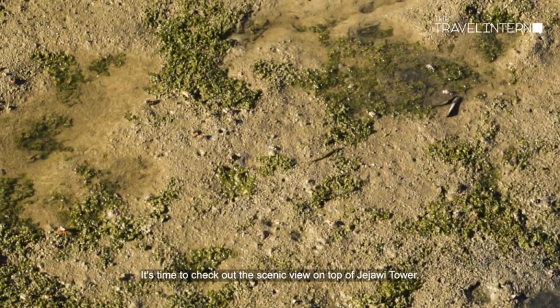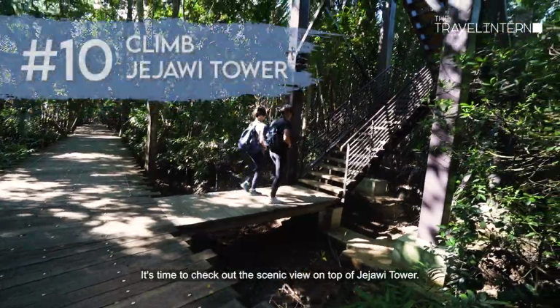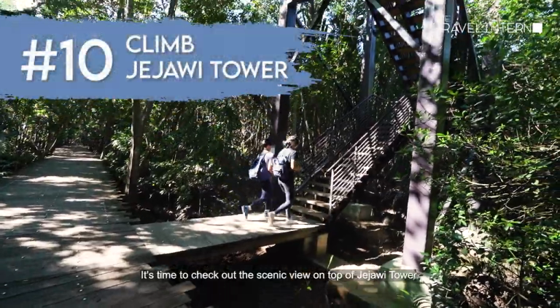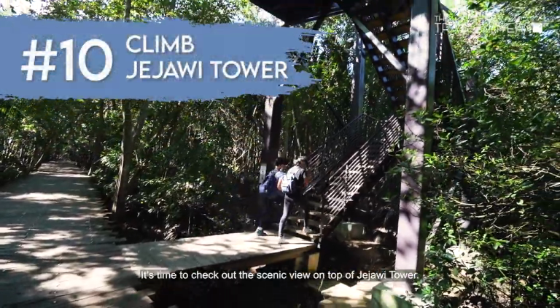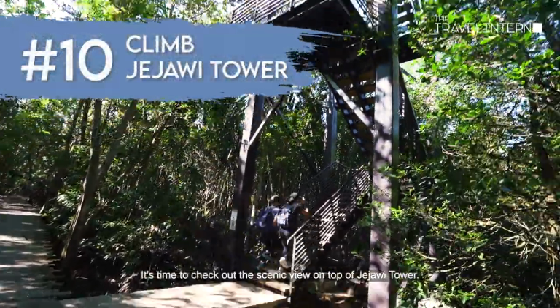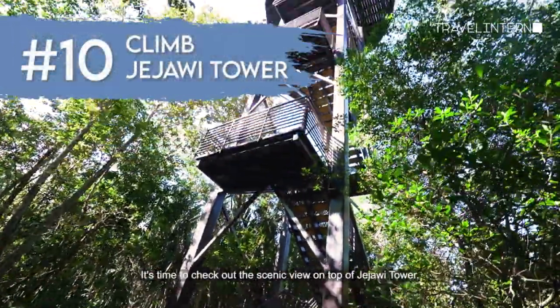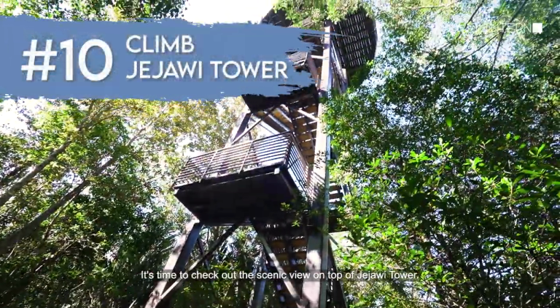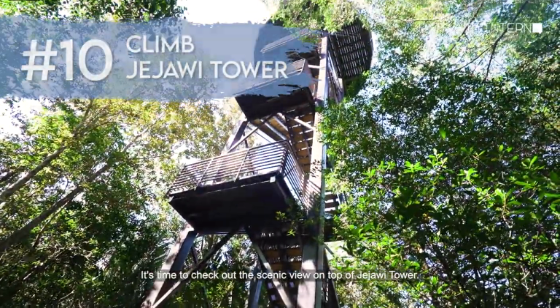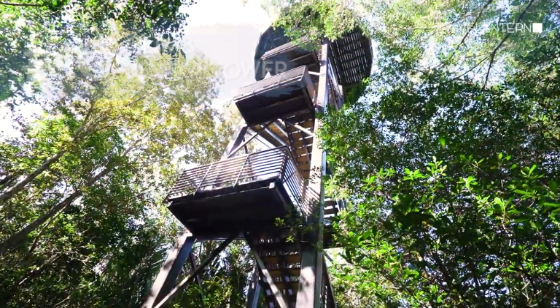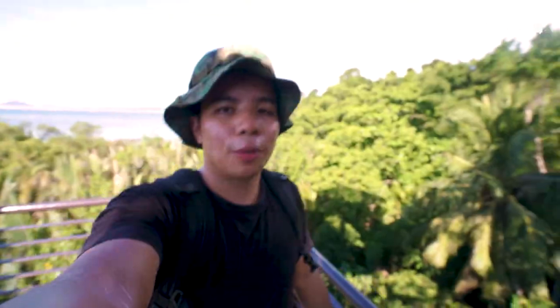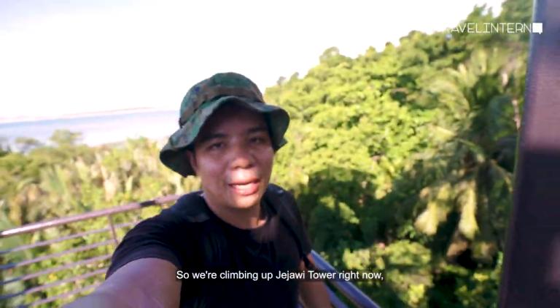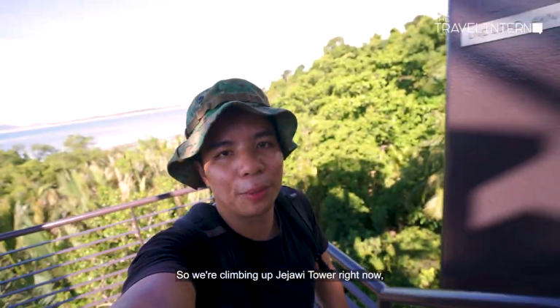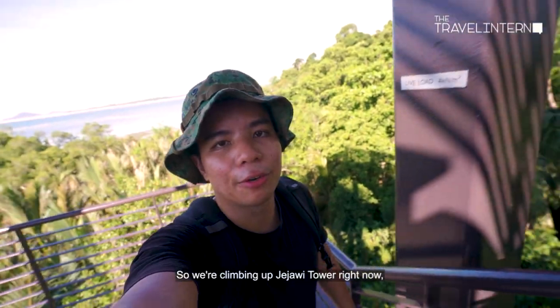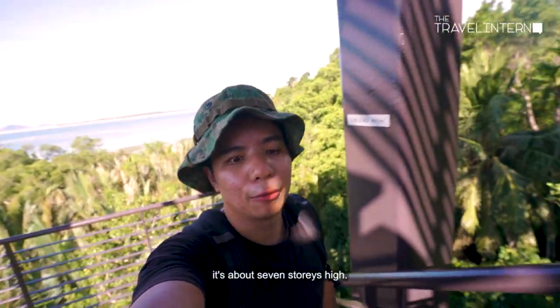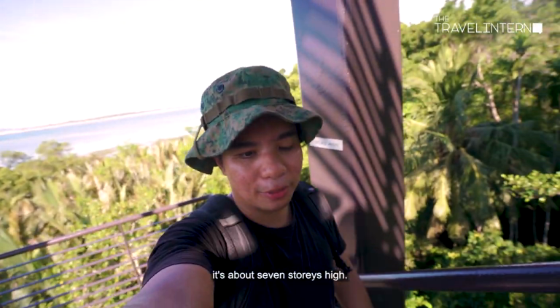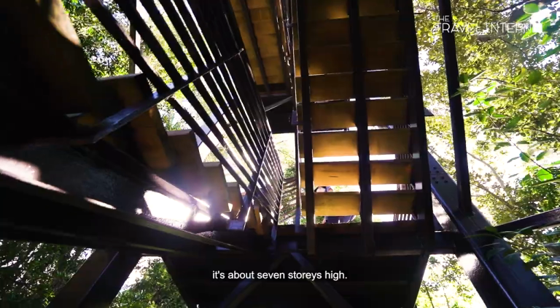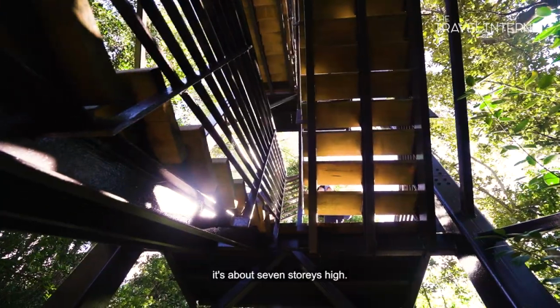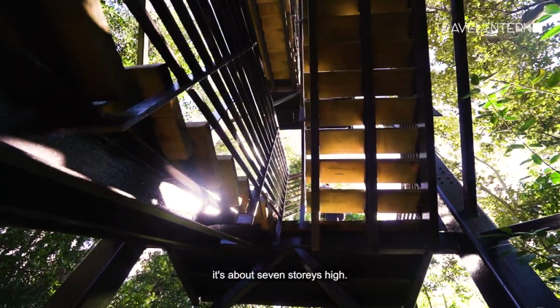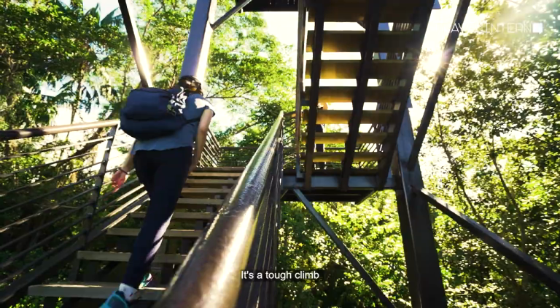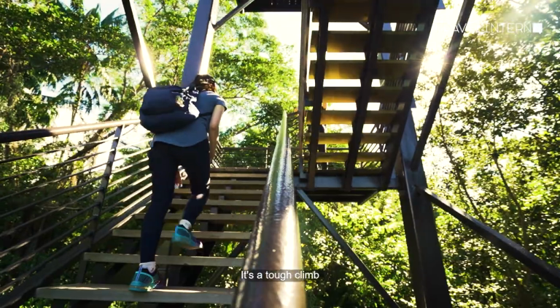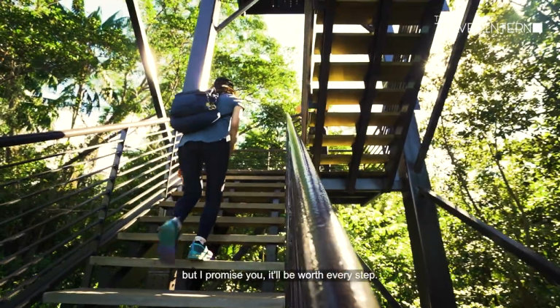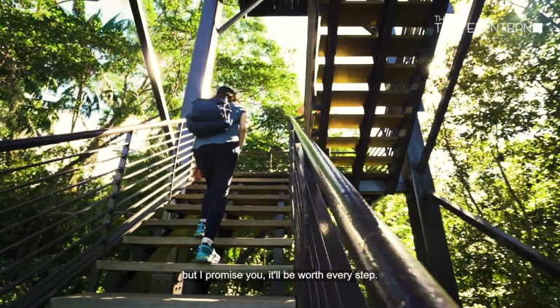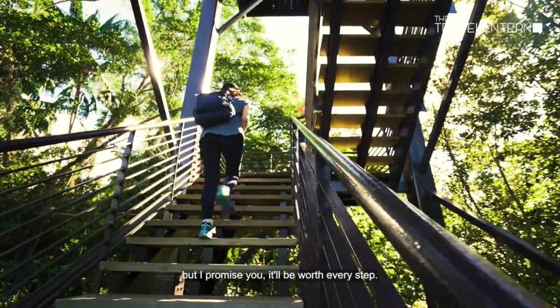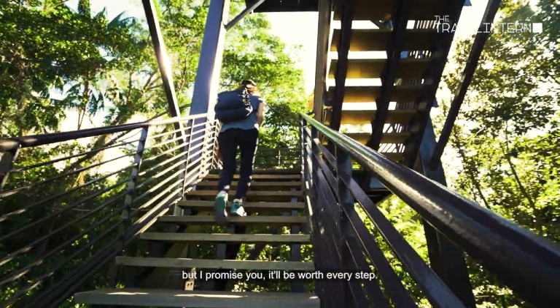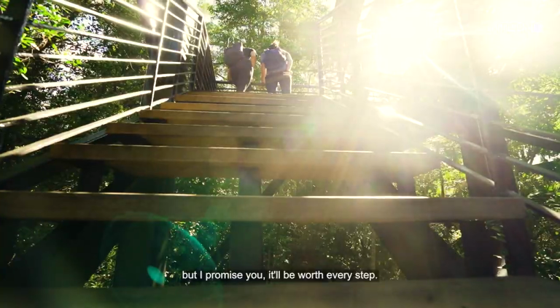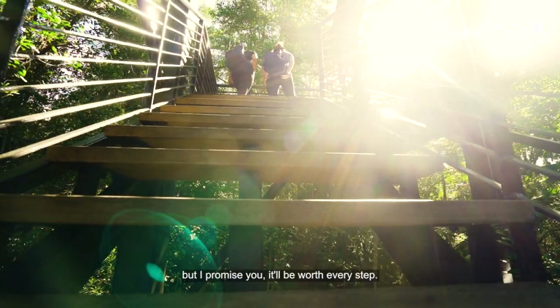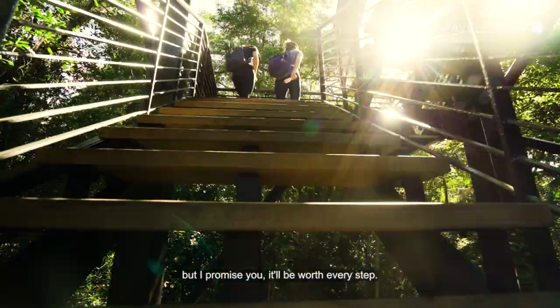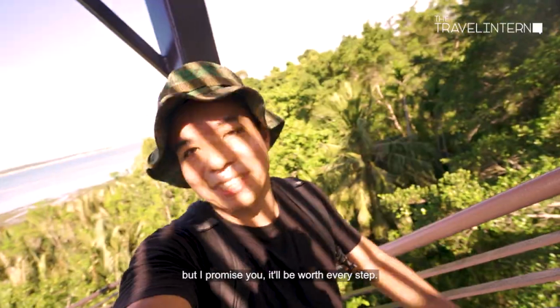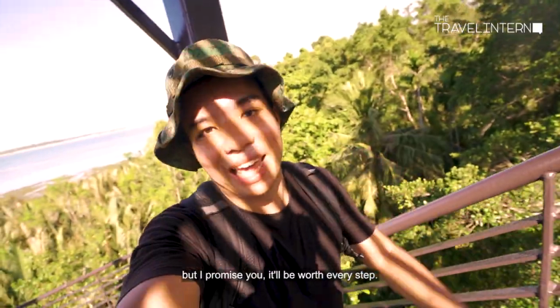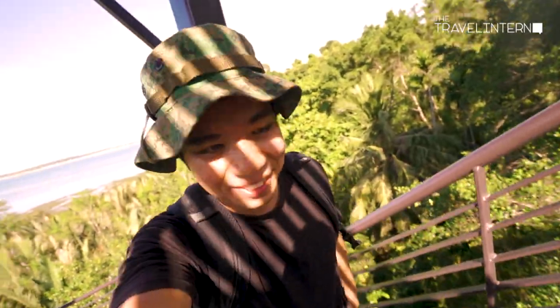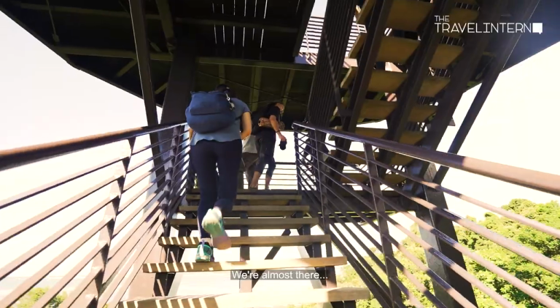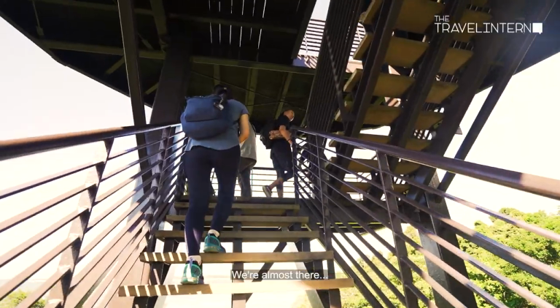It's time to check out the scenic view on top of Jejawi Tower. We're climbing up Jejawi Tower right now — it's about seven stories high. It's a tough climb but I promise you it will be worth every step.